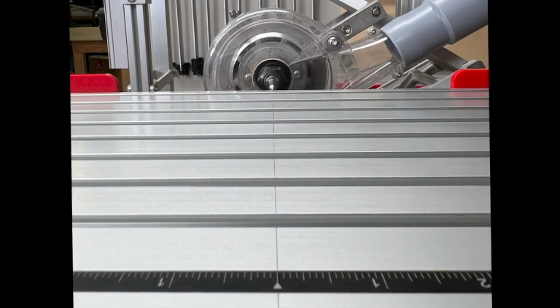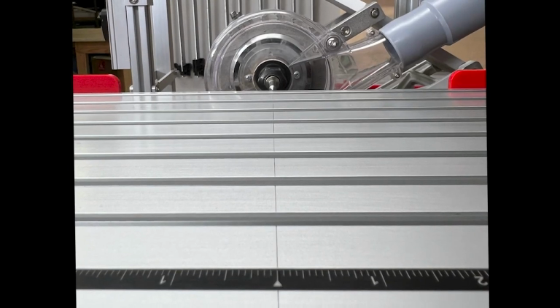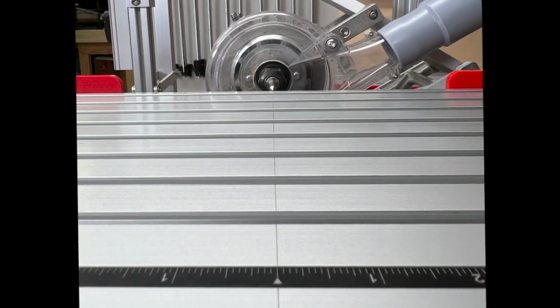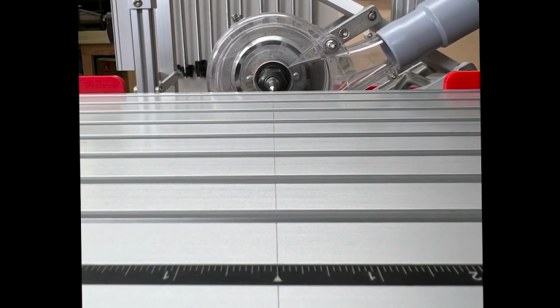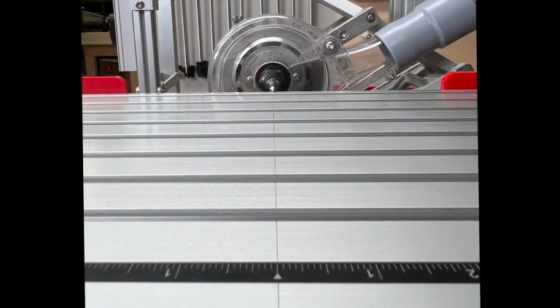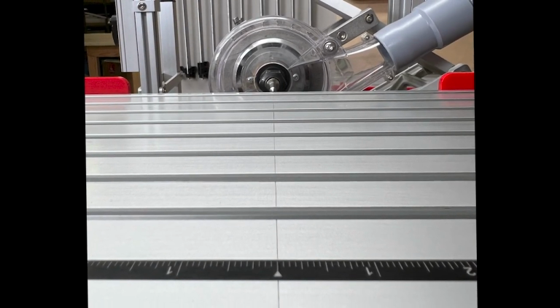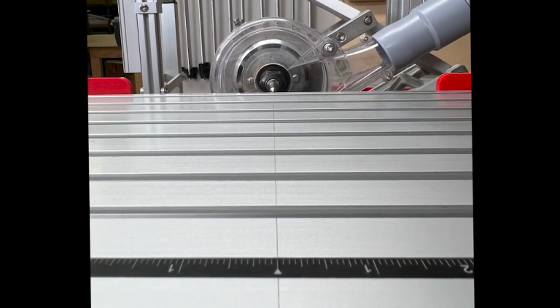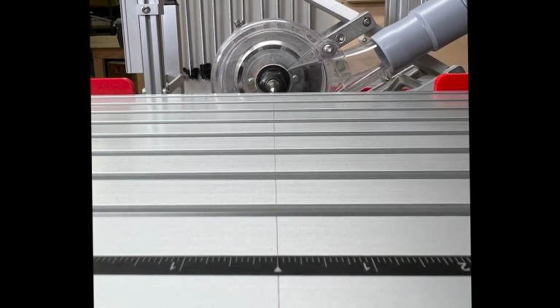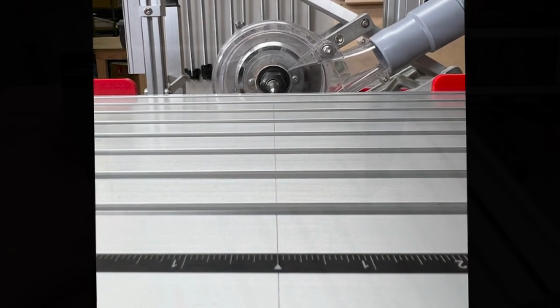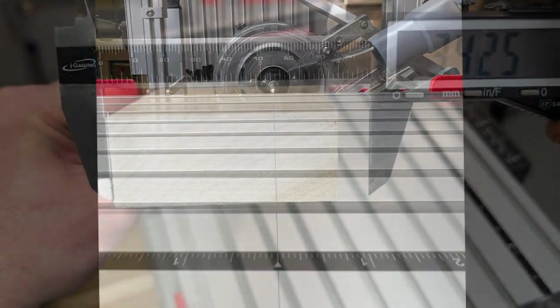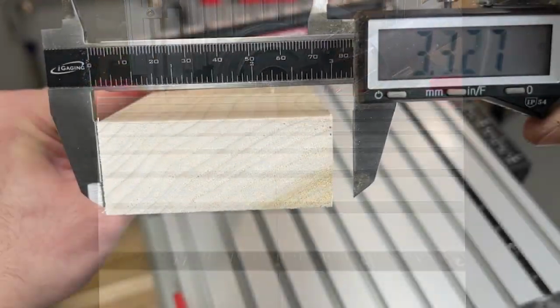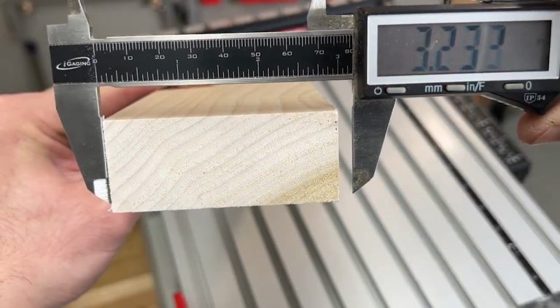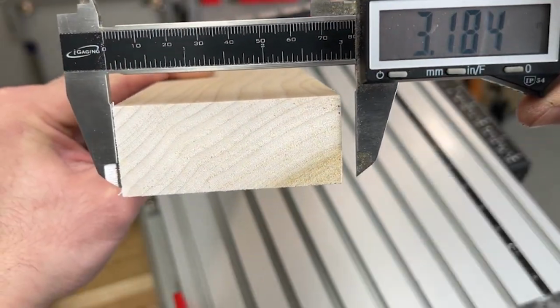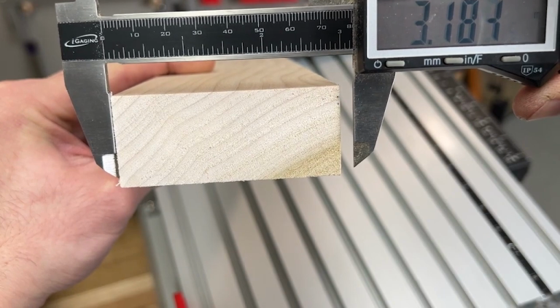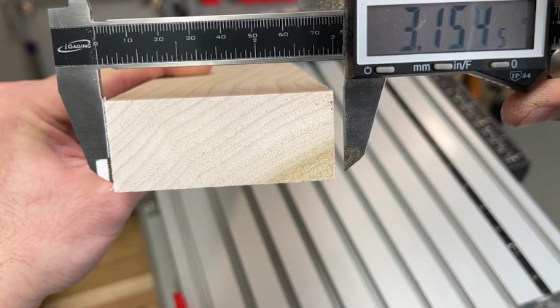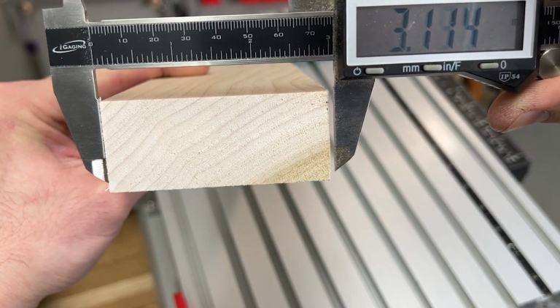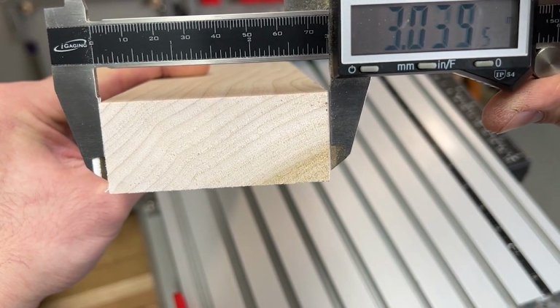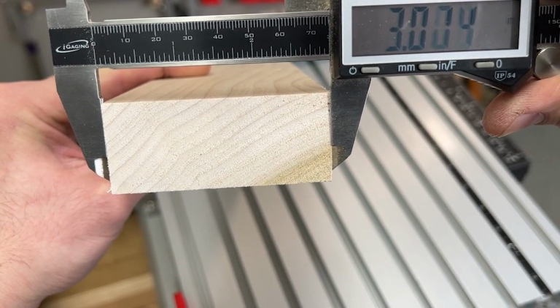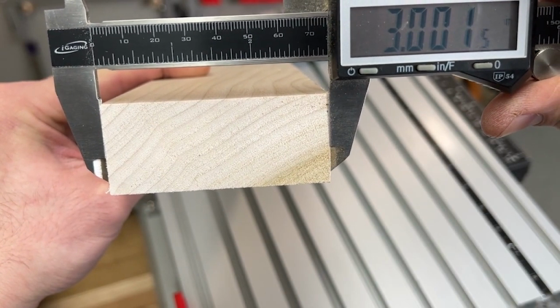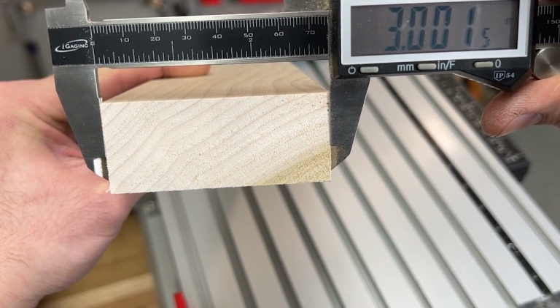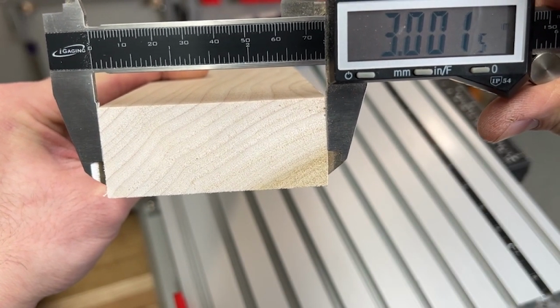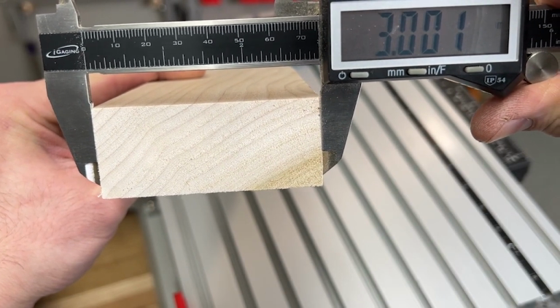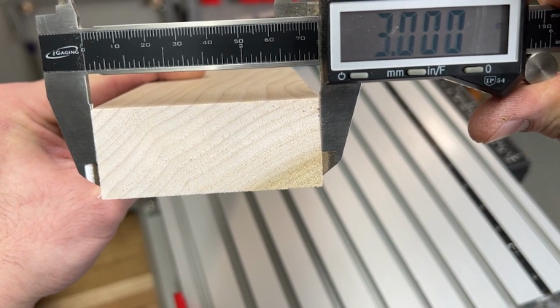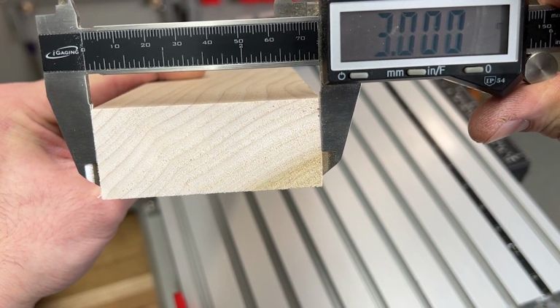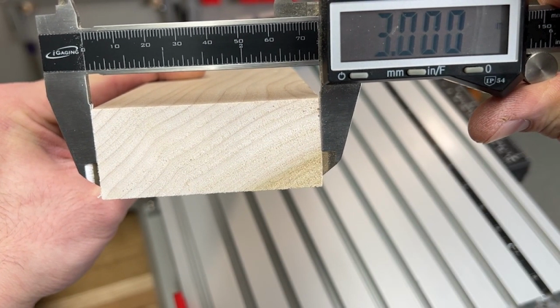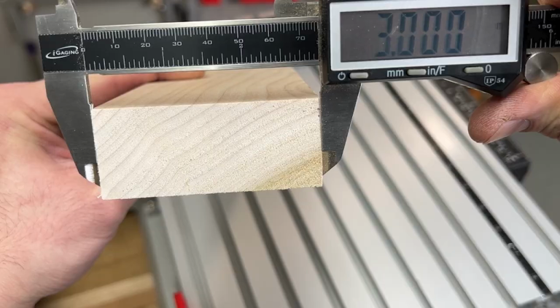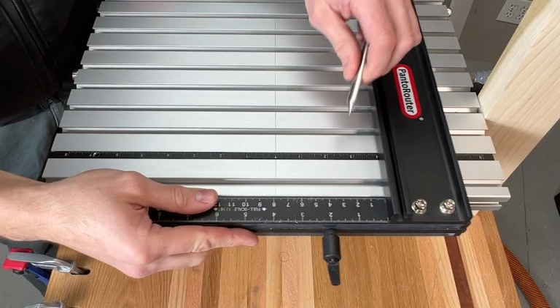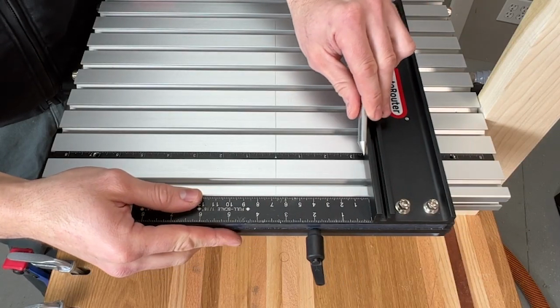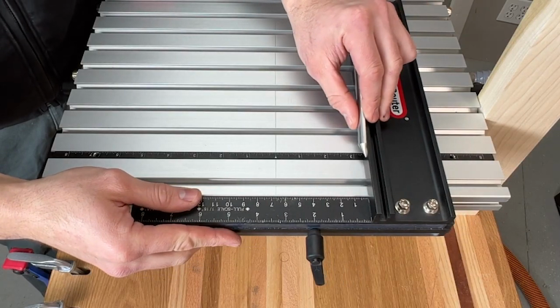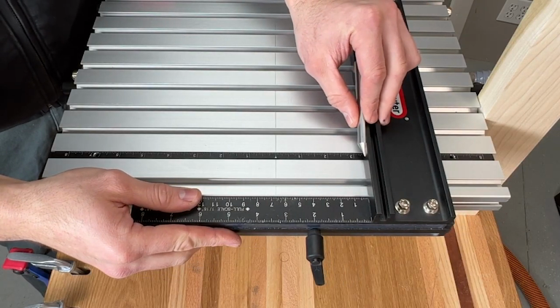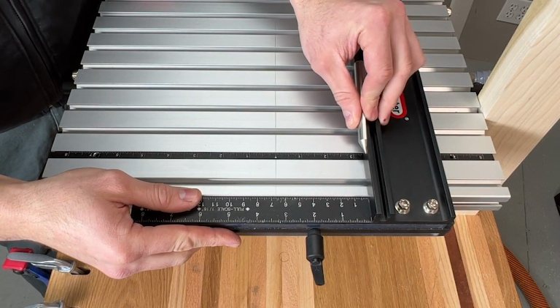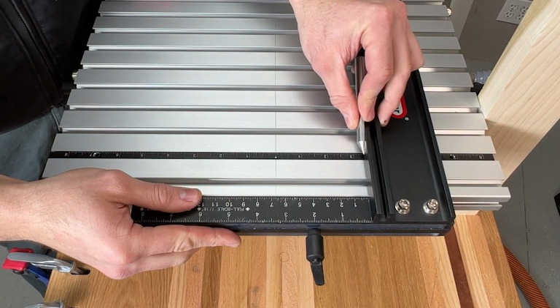This aluminum bar slides into any slot on the table and lines up with the center line. It's inch scale on one side and metric on the other, and has two locking screws to hold it in place, yet it's easy to move if needed.